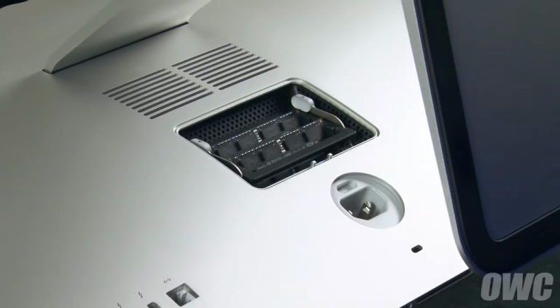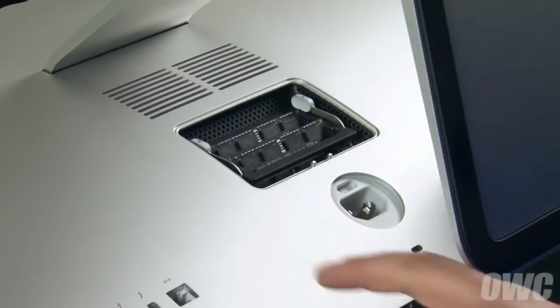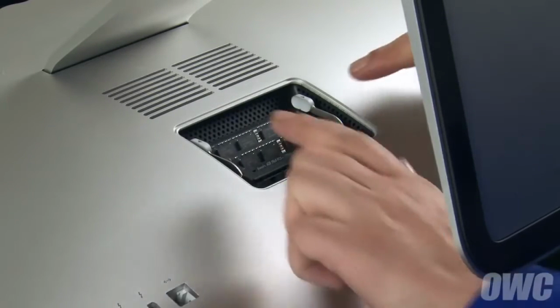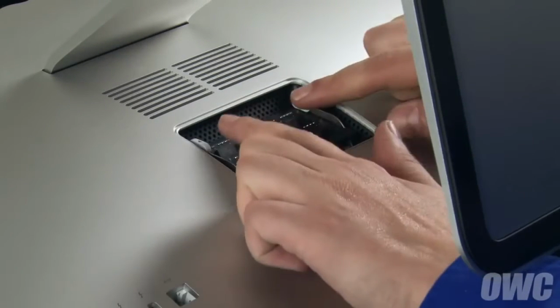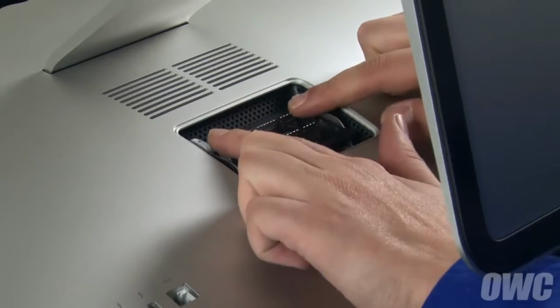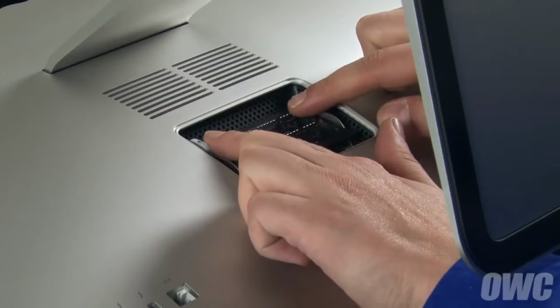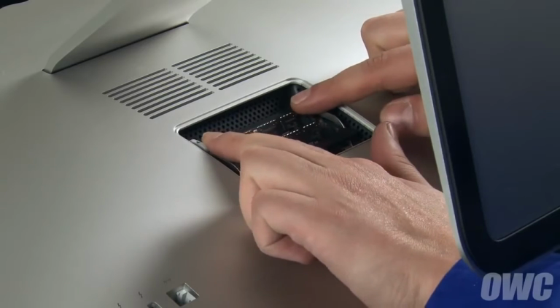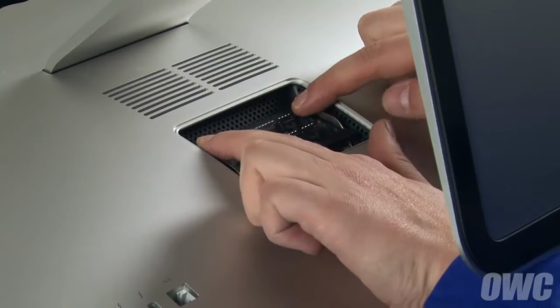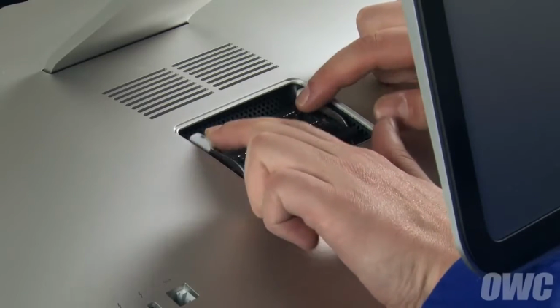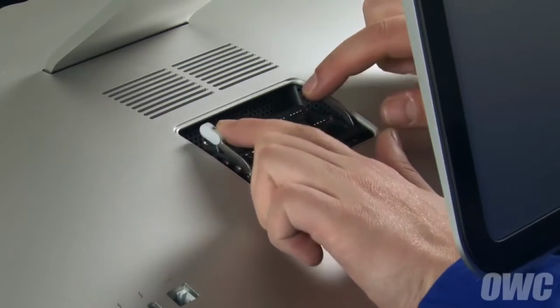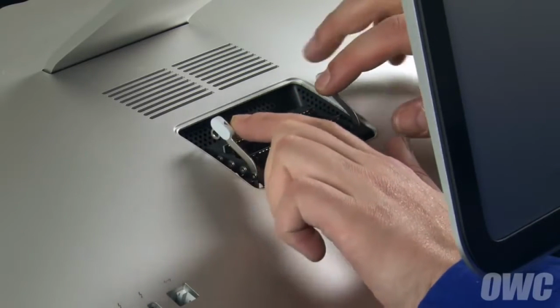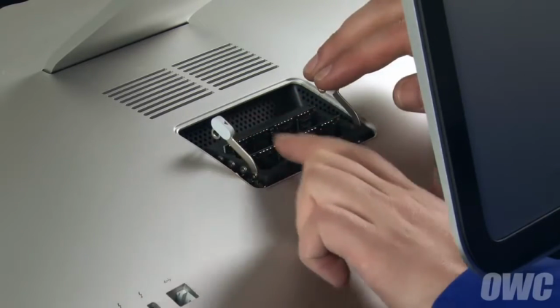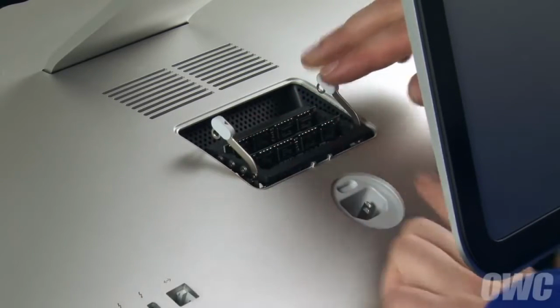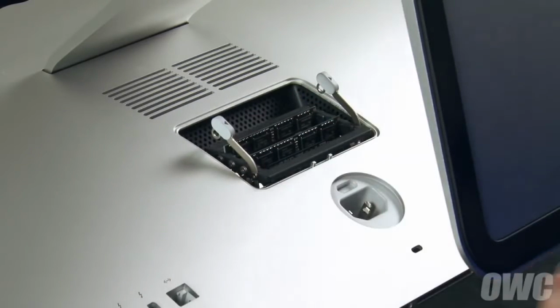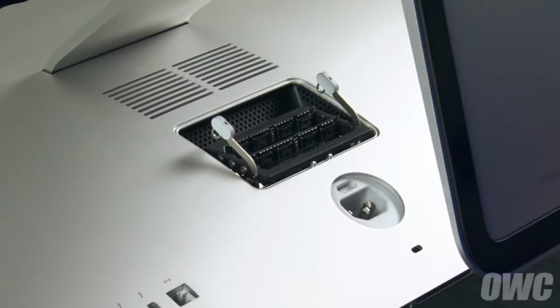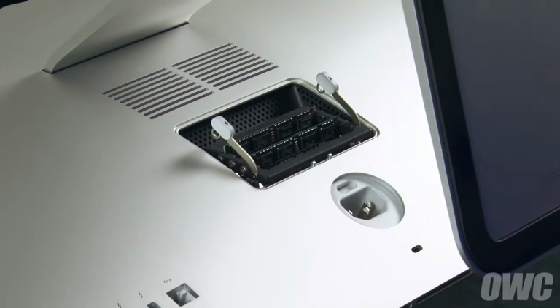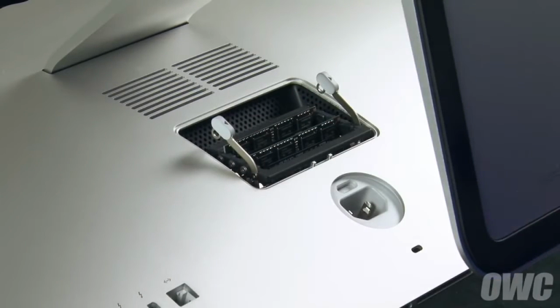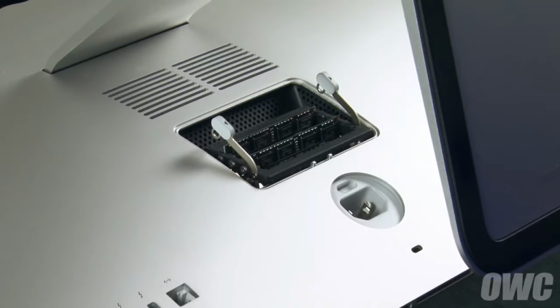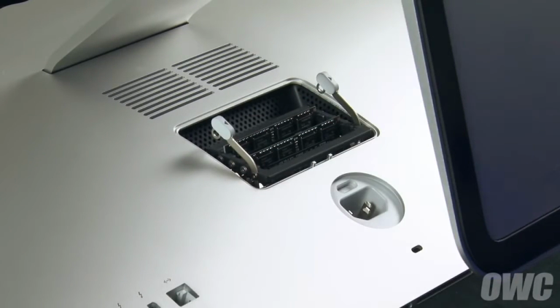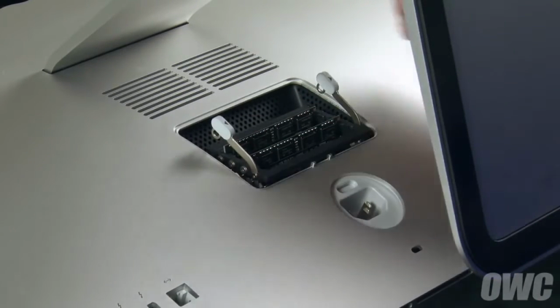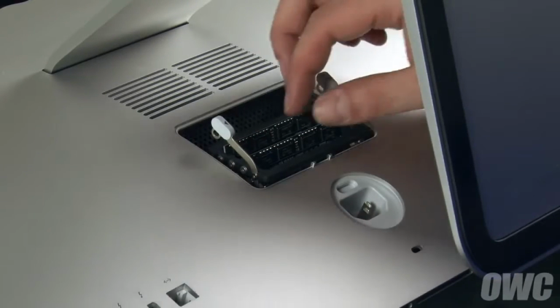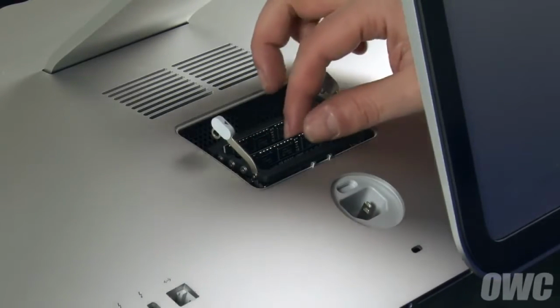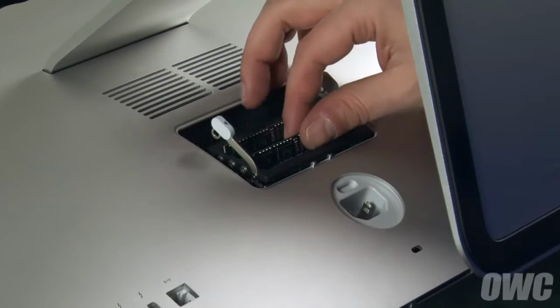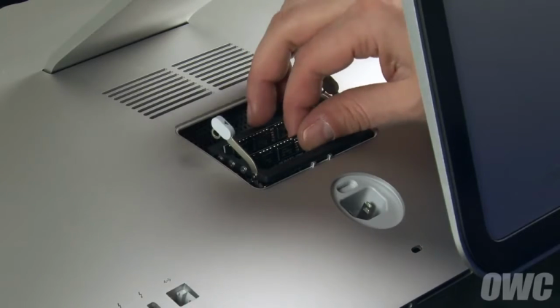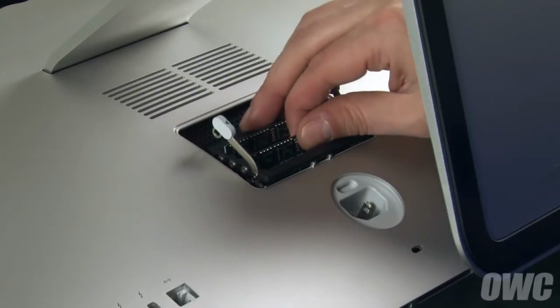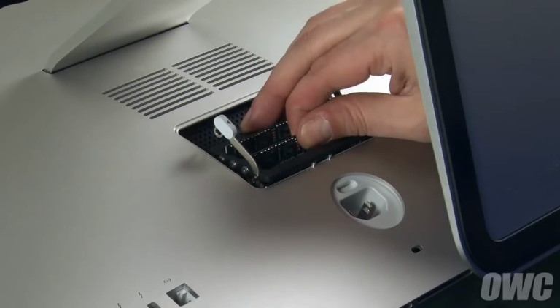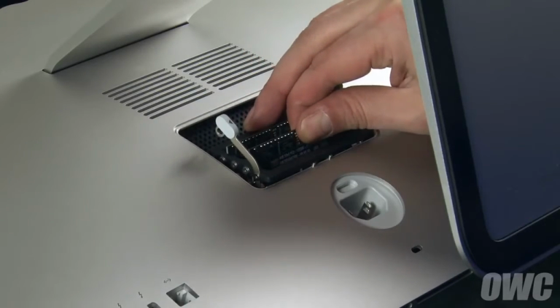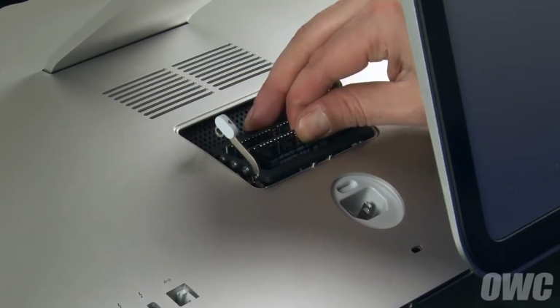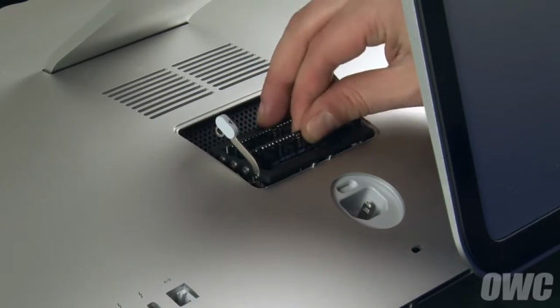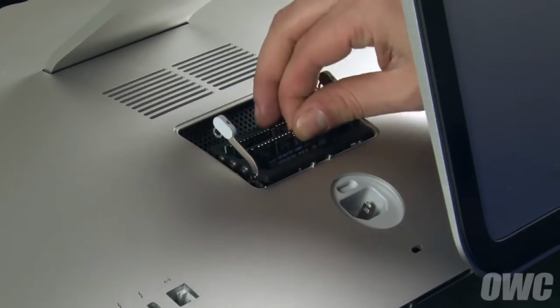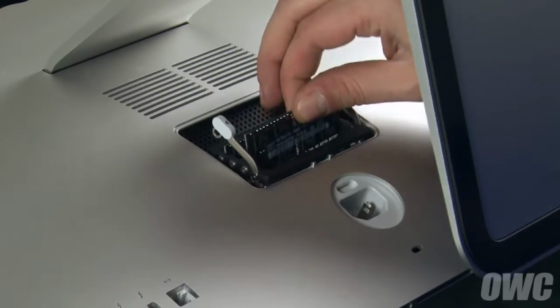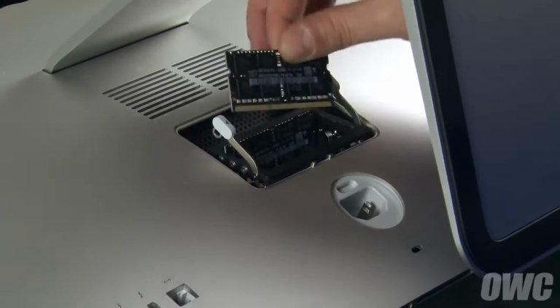Push outward on the two levers in the memory compartment, which will allow you to raise the memory cage. Remove your old memory if necessary by simply pulling the module straight out of the slot.